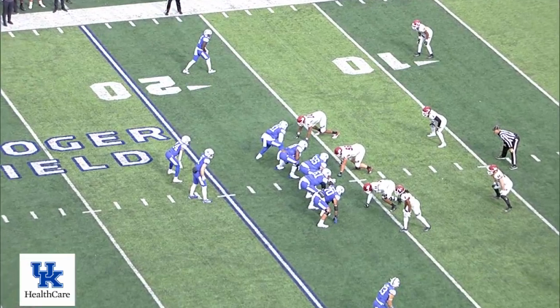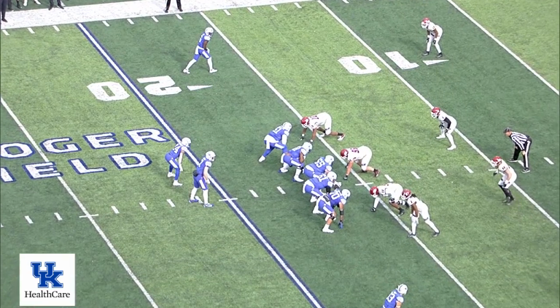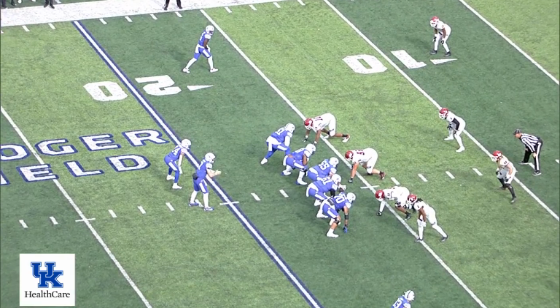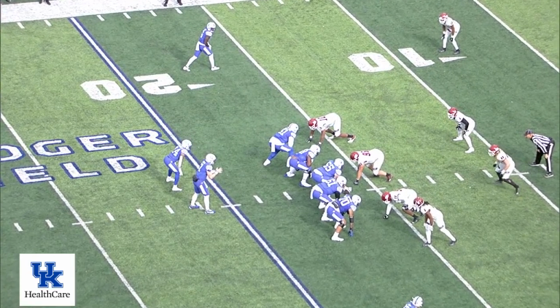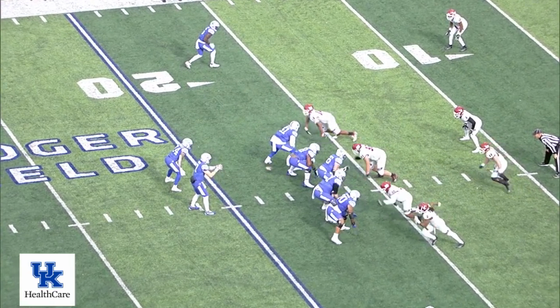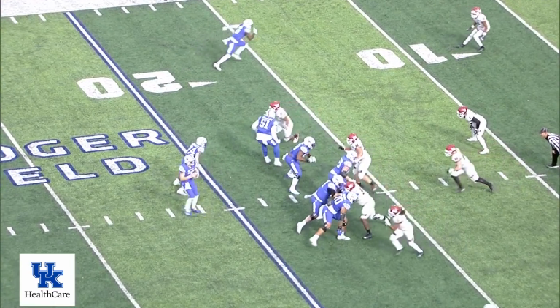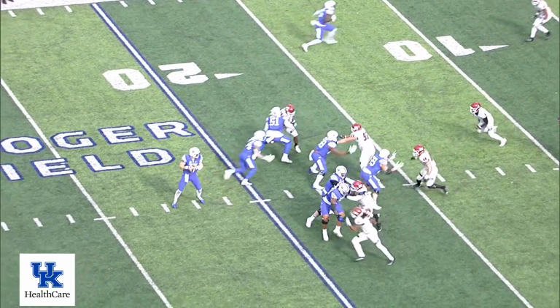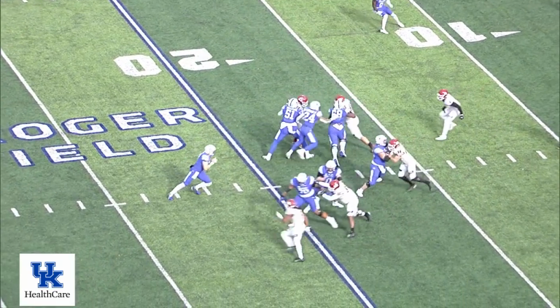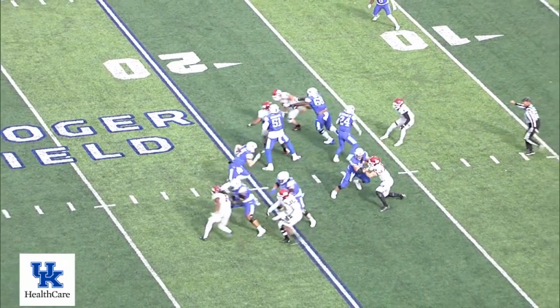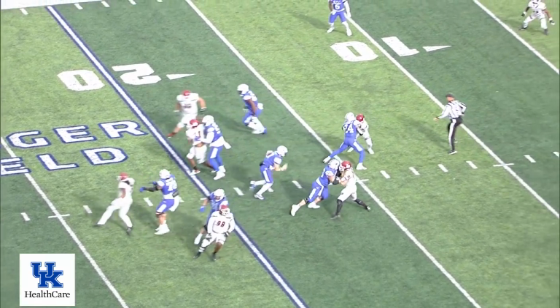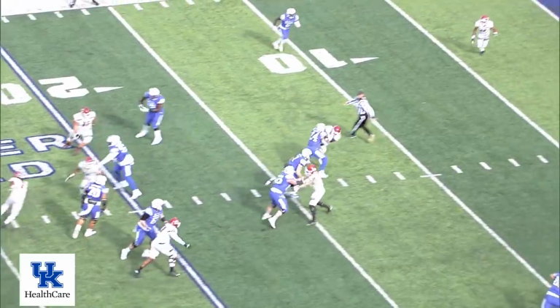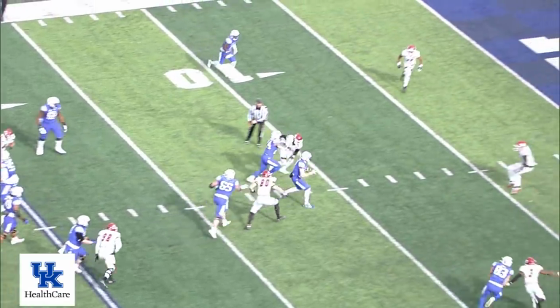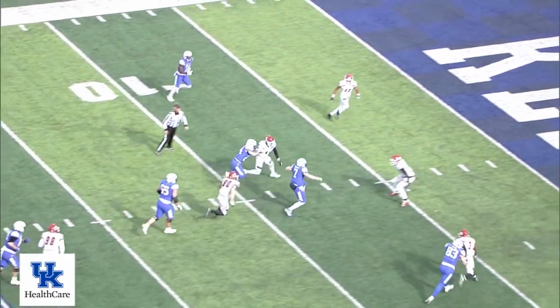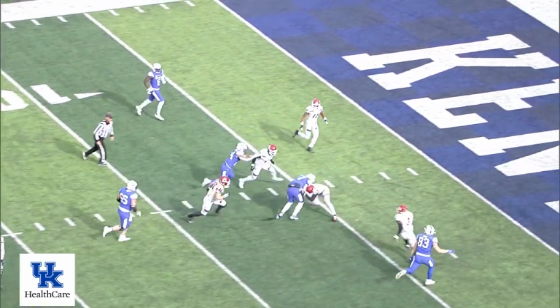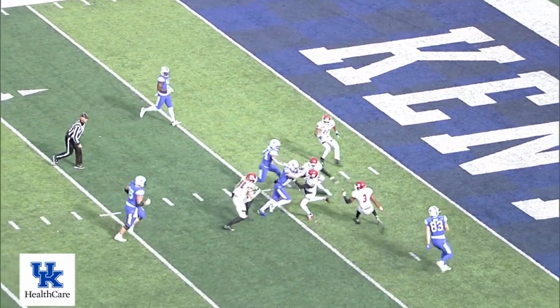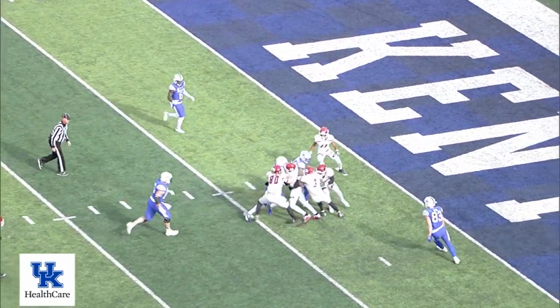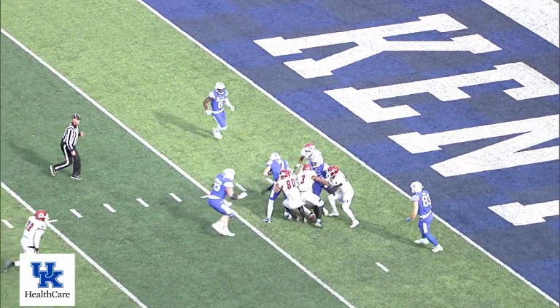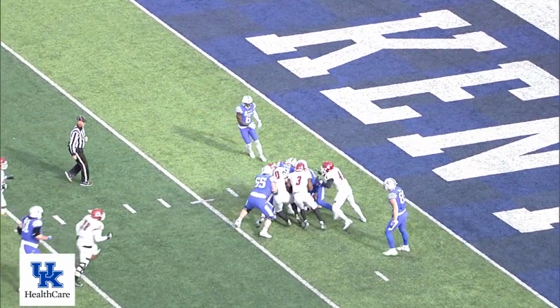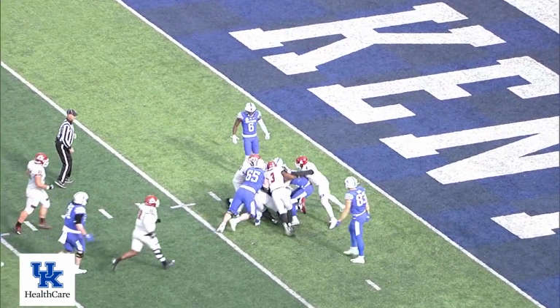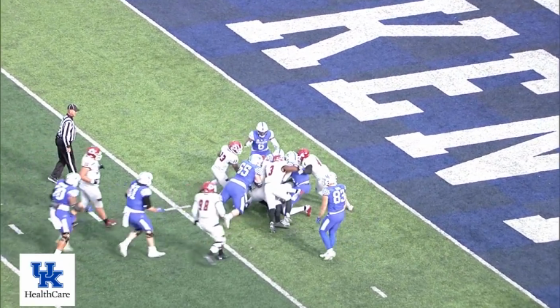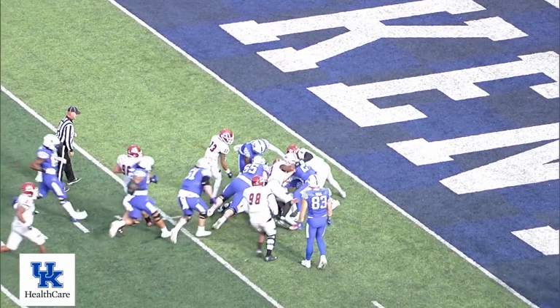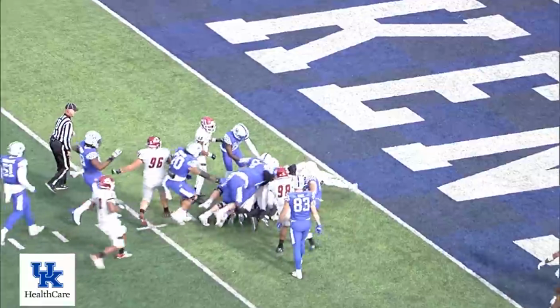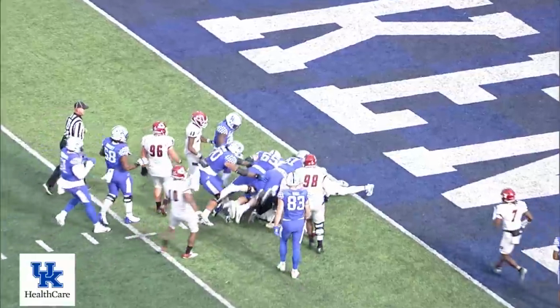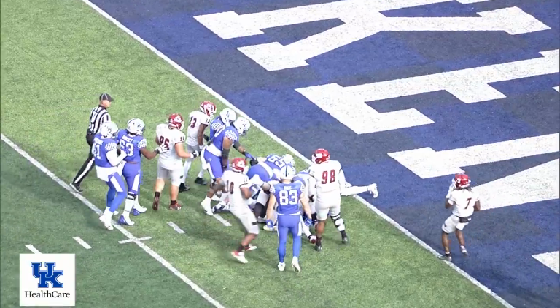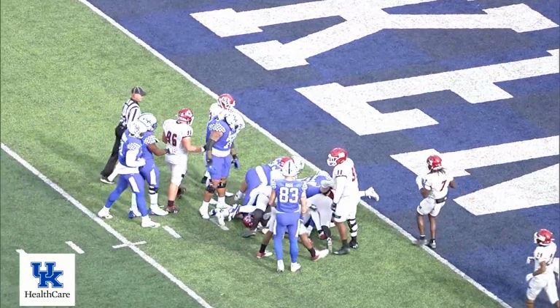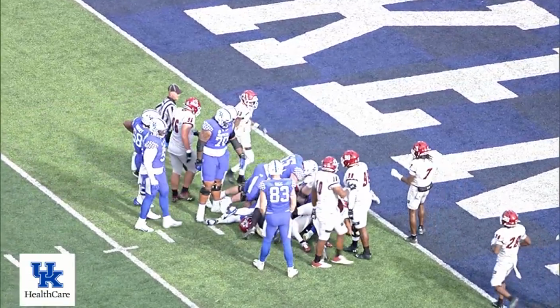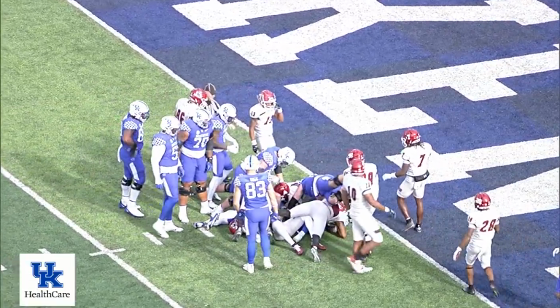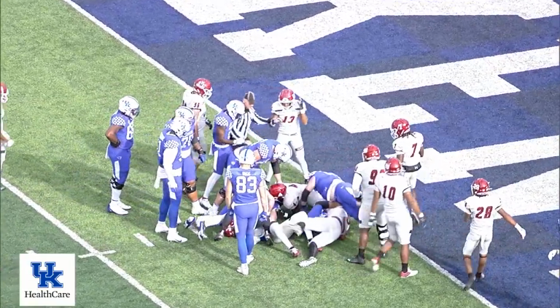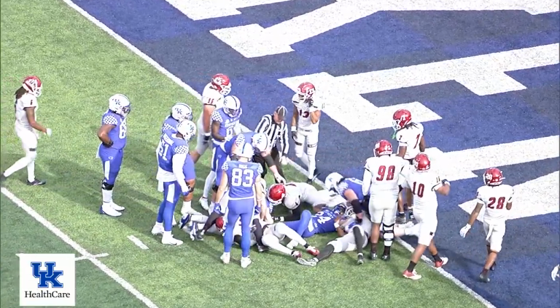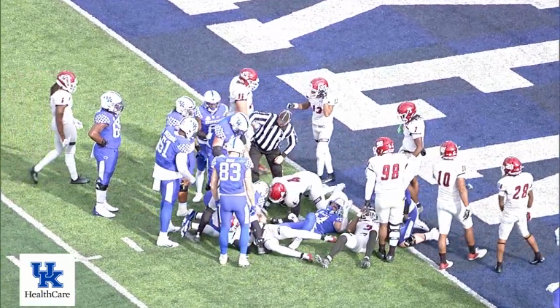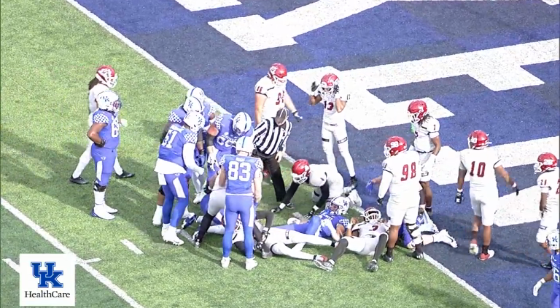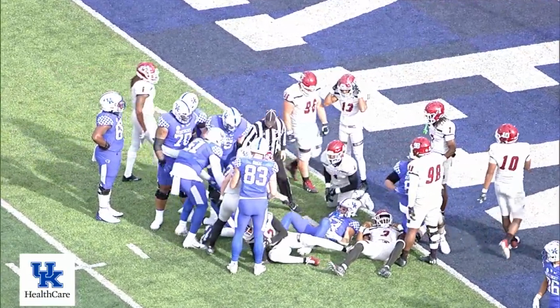Levis out of the gun. Drops the throw — now he's going to run it. Straight ahead, 10, at the 5. Runs over a tackler and gets to the 3, still pushing. Down to the 2, maybe the 1-yard line. That's your quarterback.